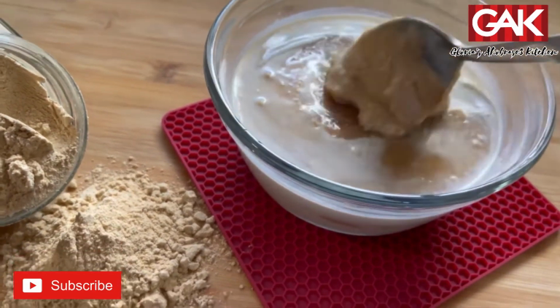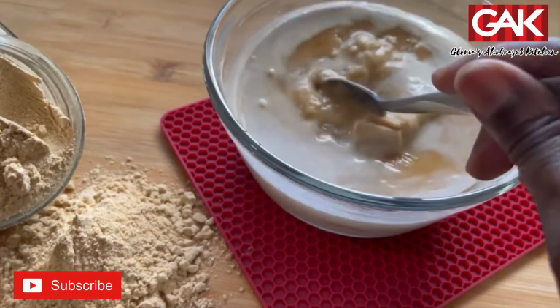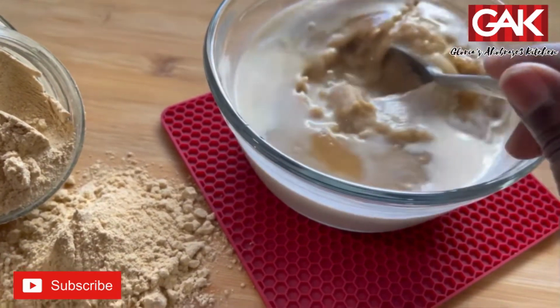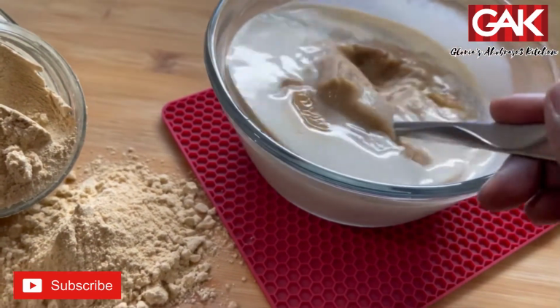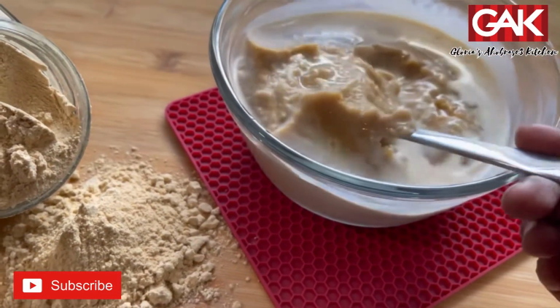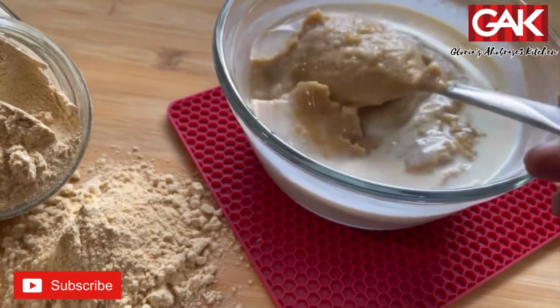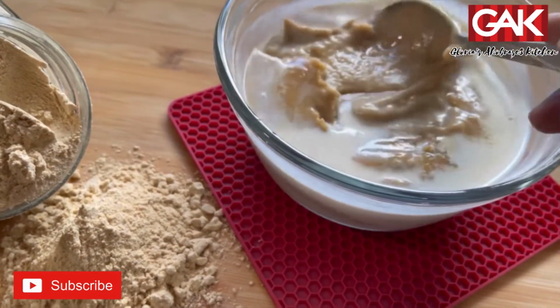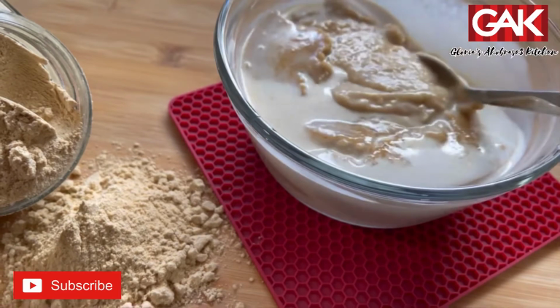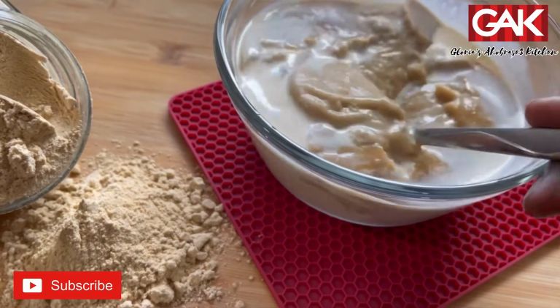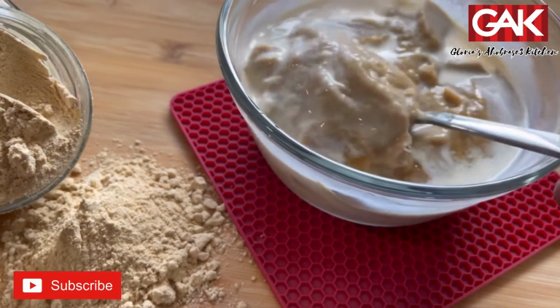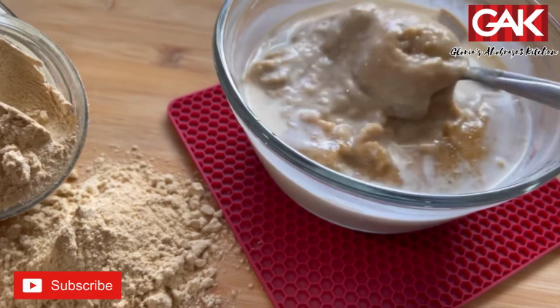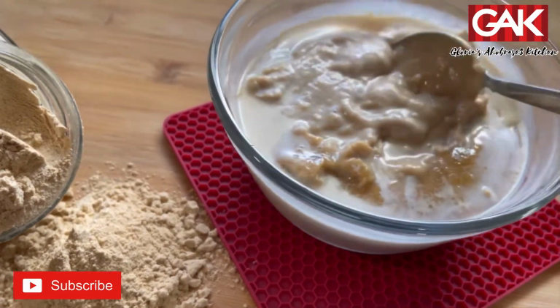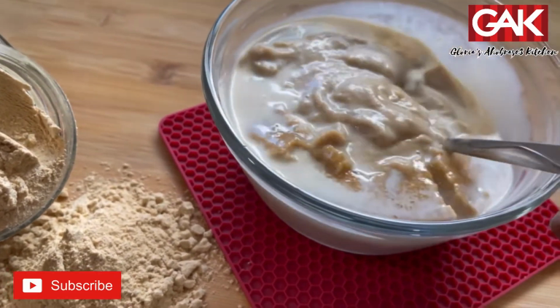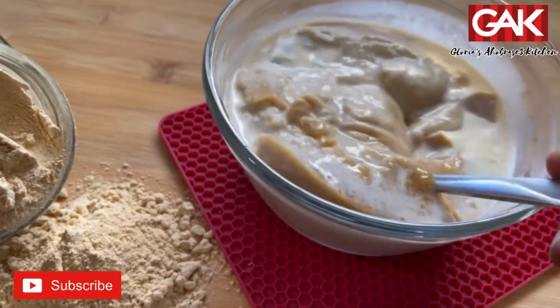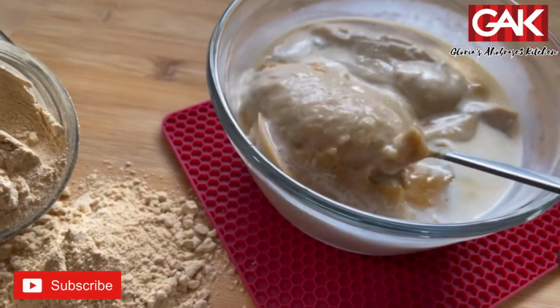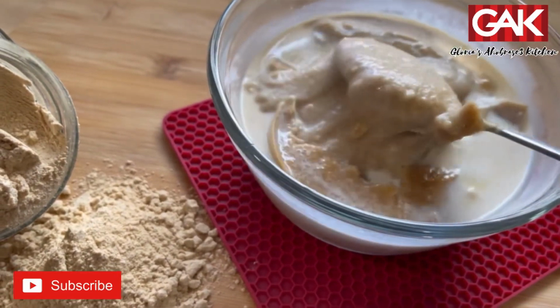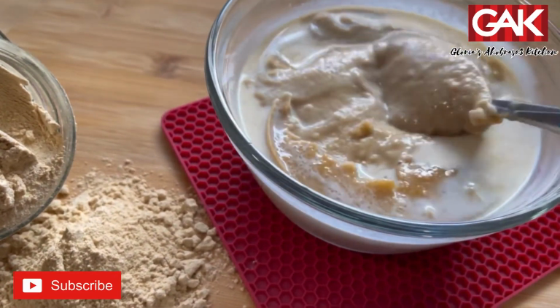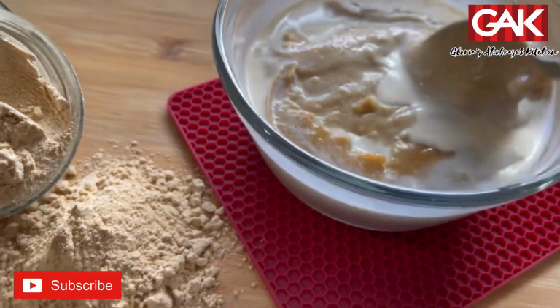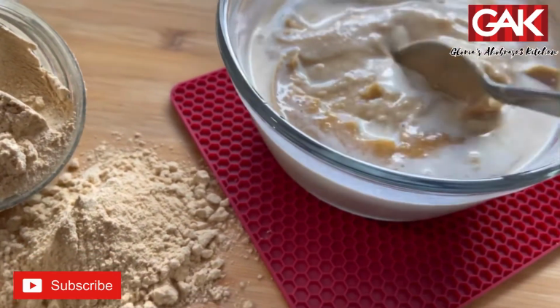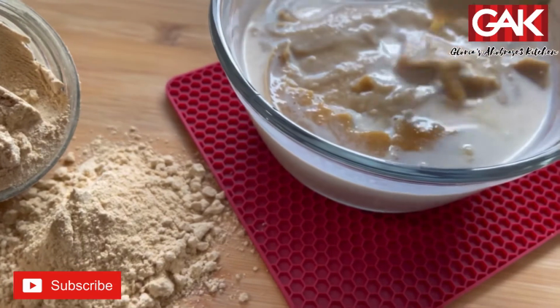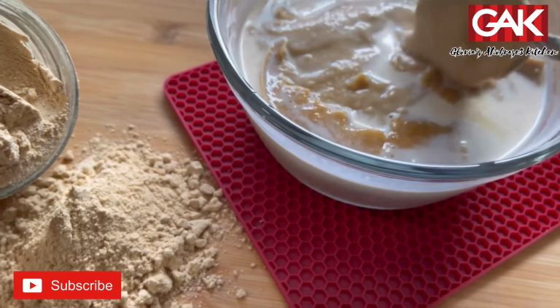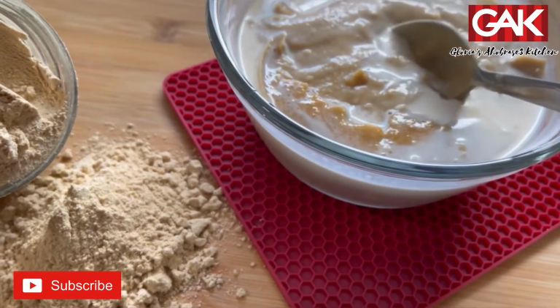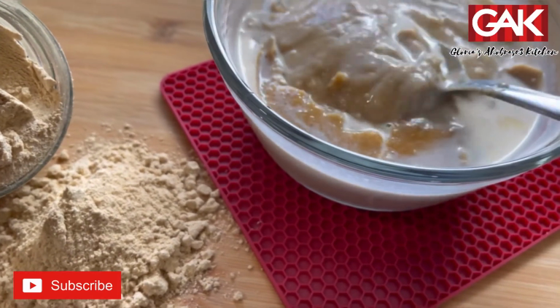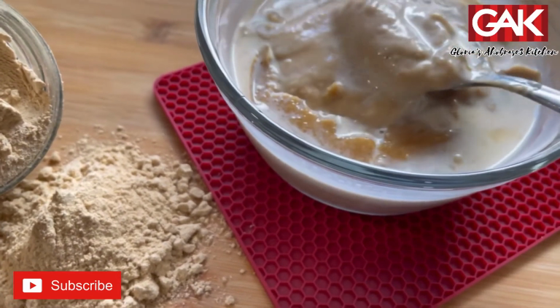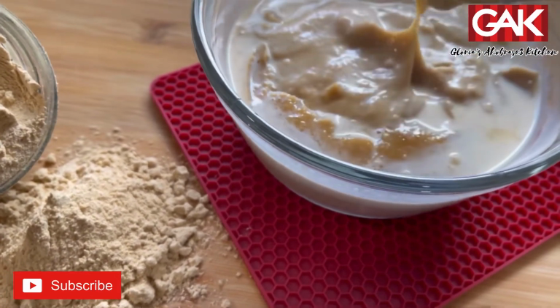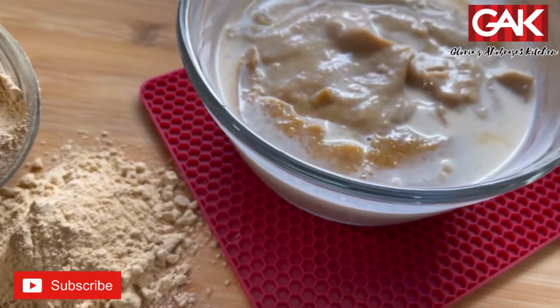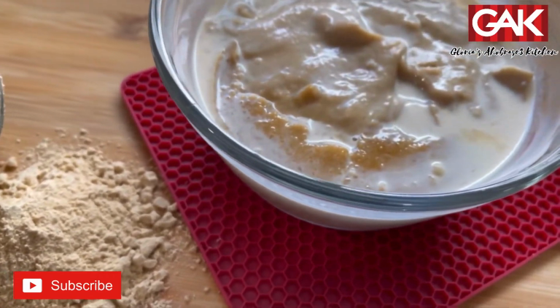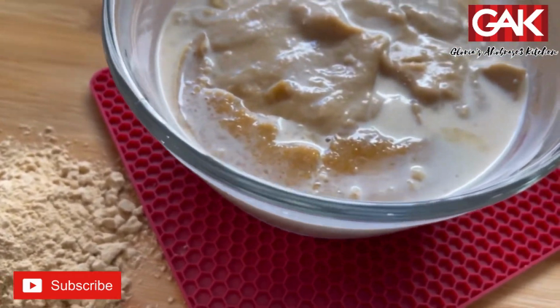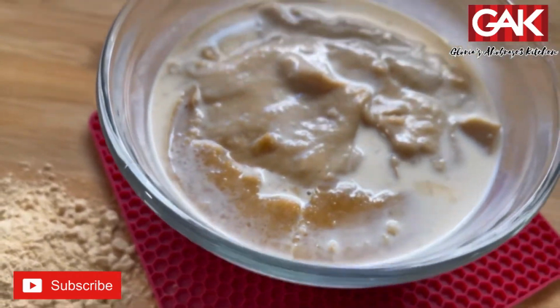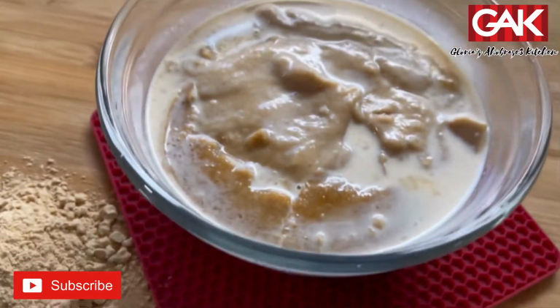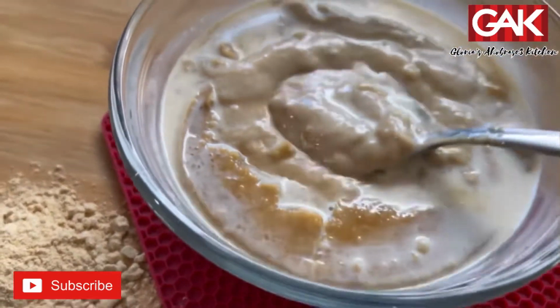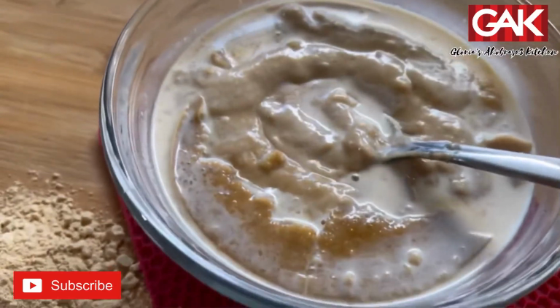It makes it just like so — see that? This is how I do it. Then I taste the milk. Thank you.